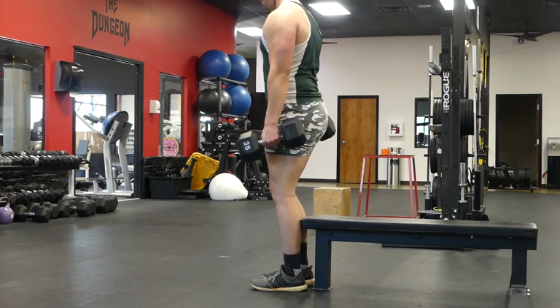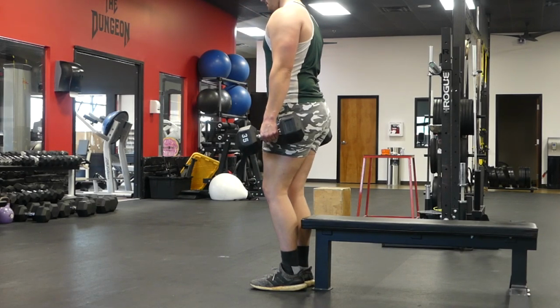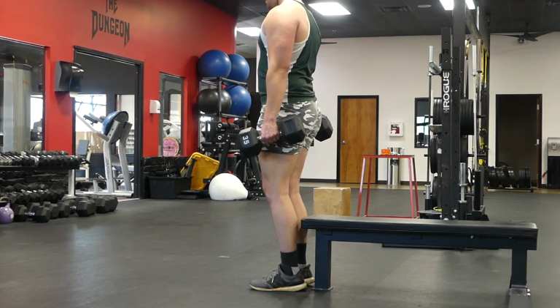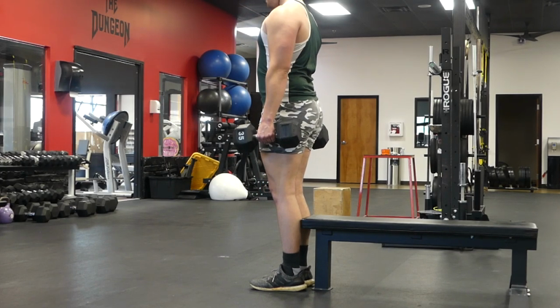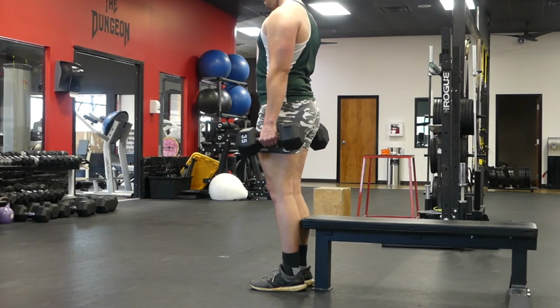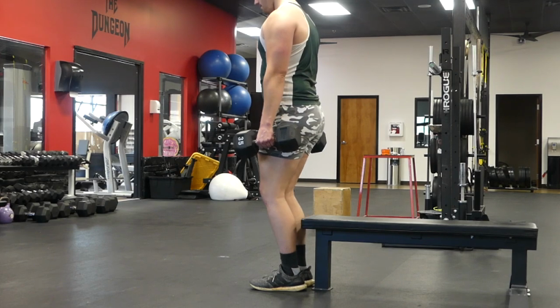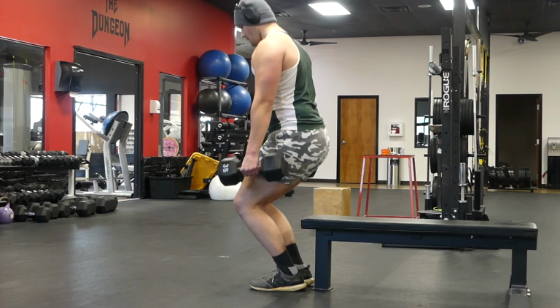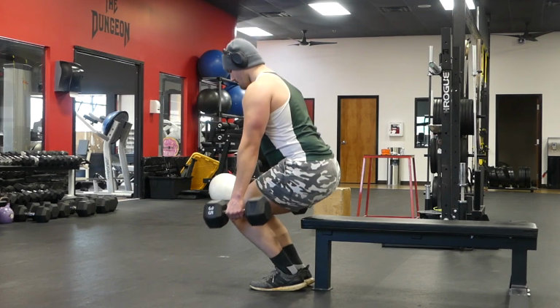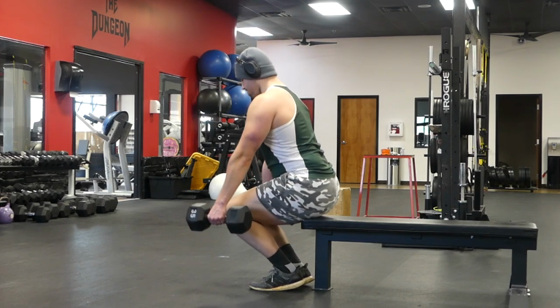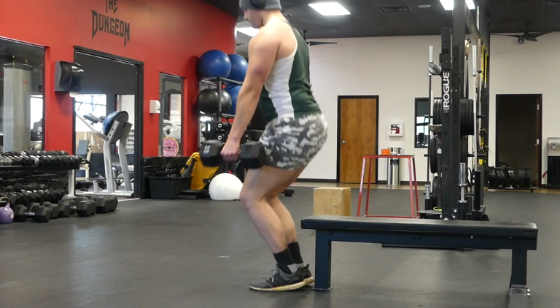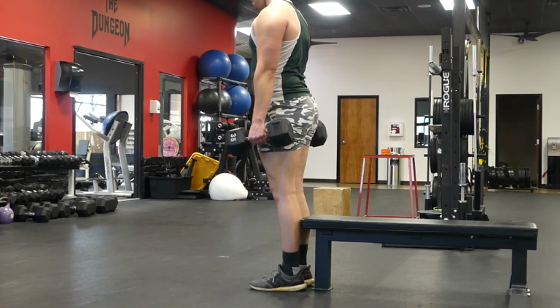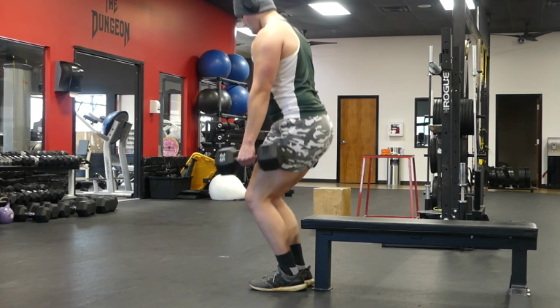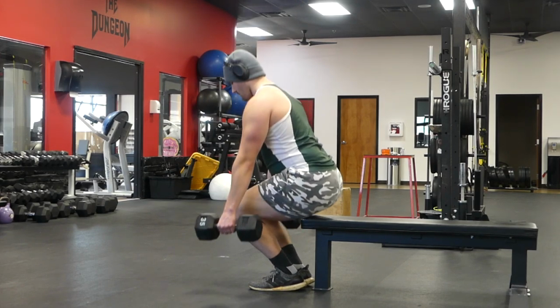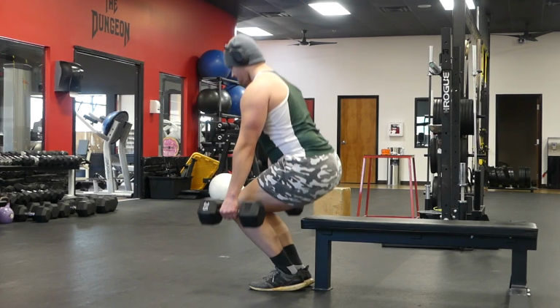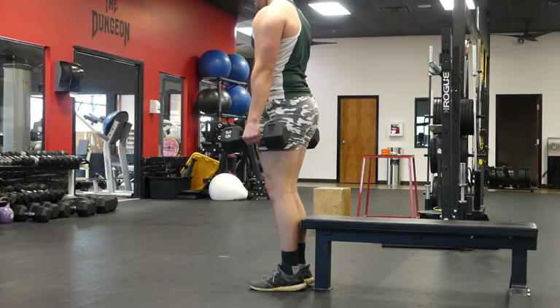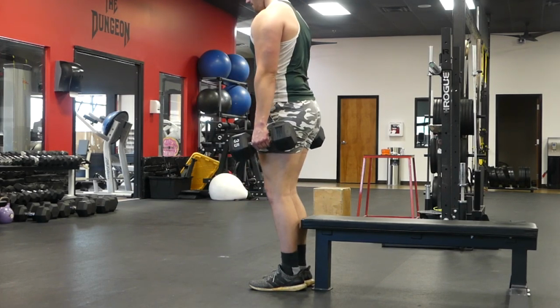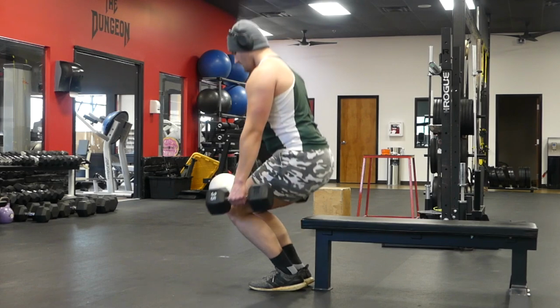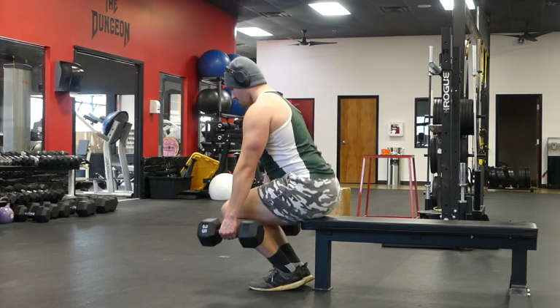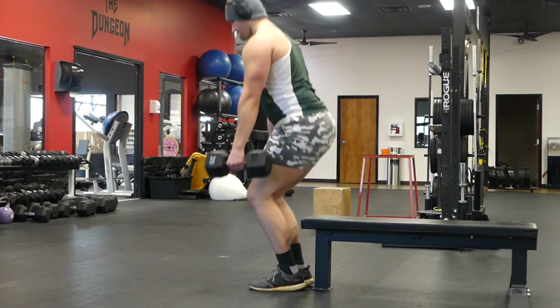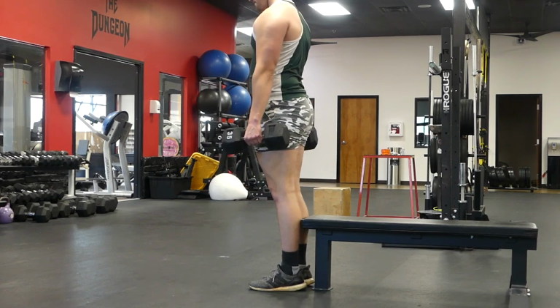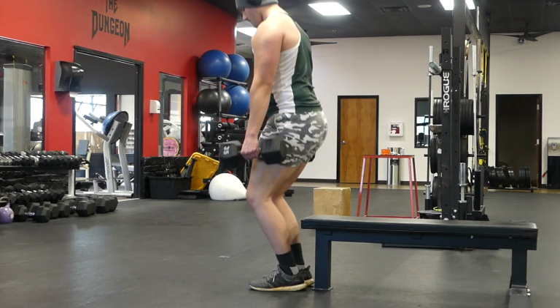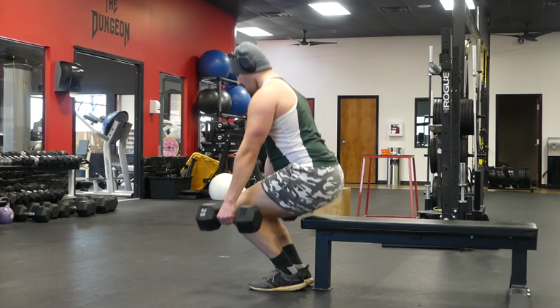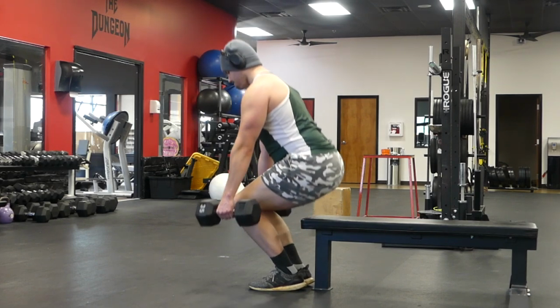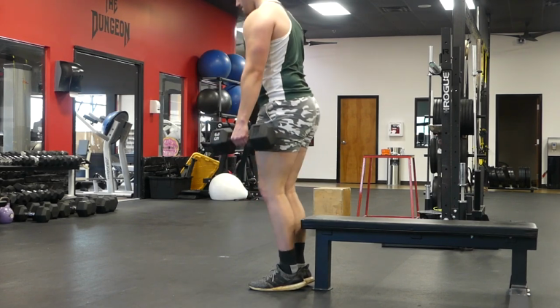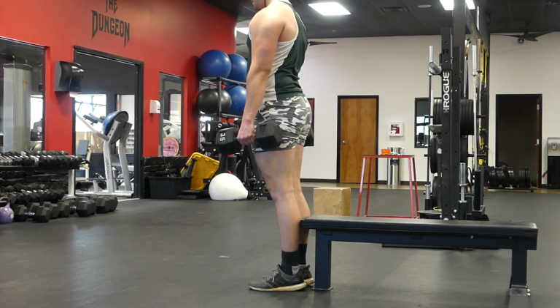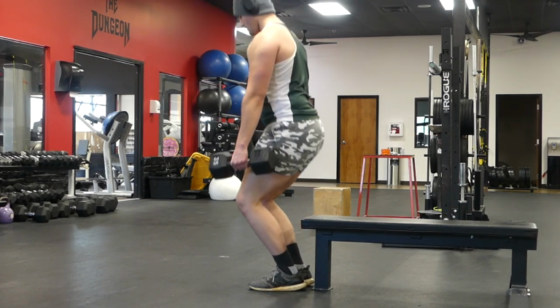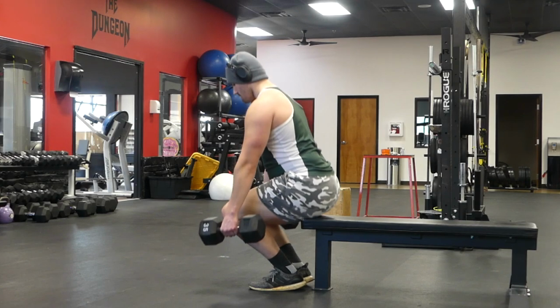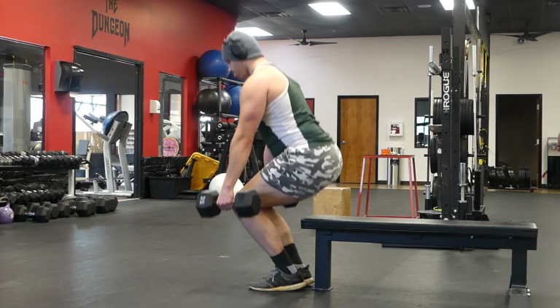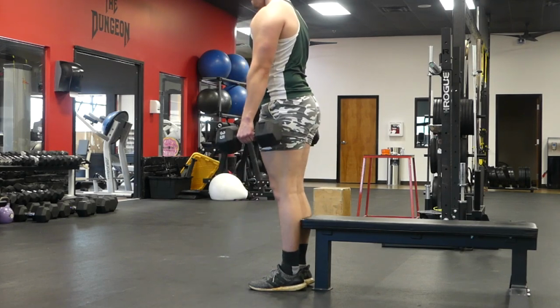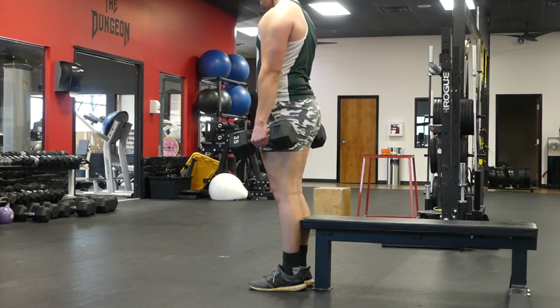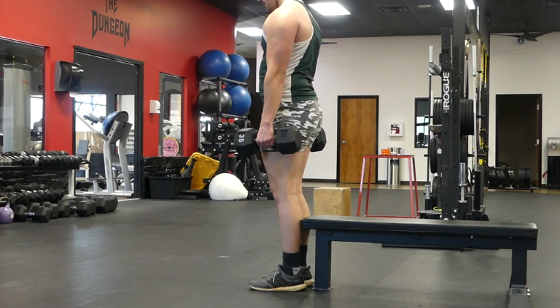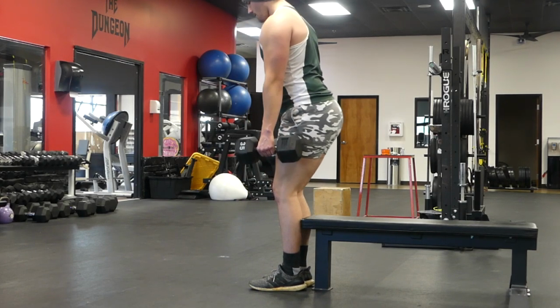The way you want to do this exercise is to focus on using your quads and not your glutes. The way you're going to do that is emphasize bending at your knees. Do not hip hinge, do not break at your hips — break at the knees first.